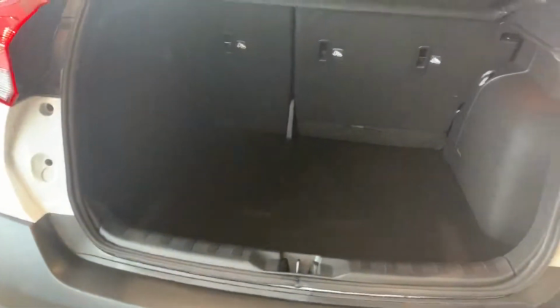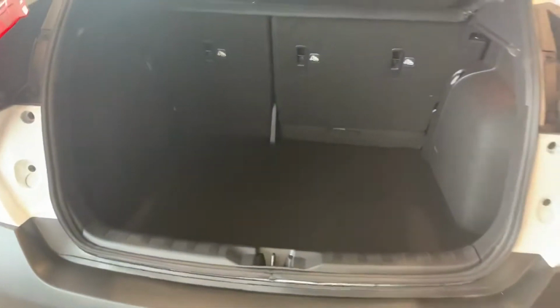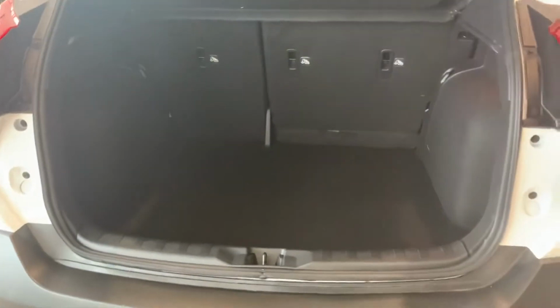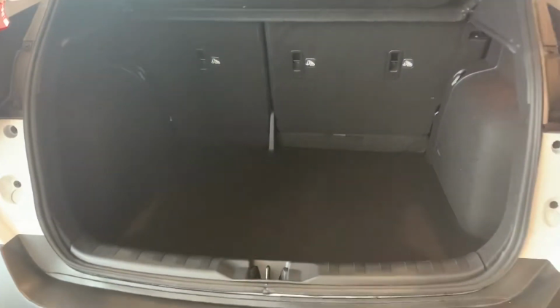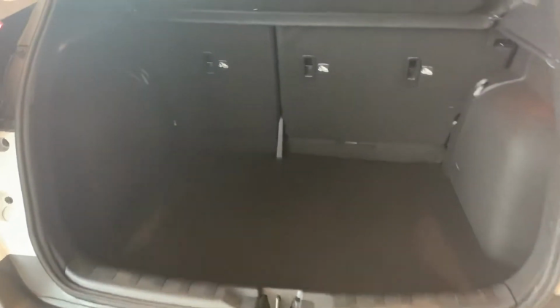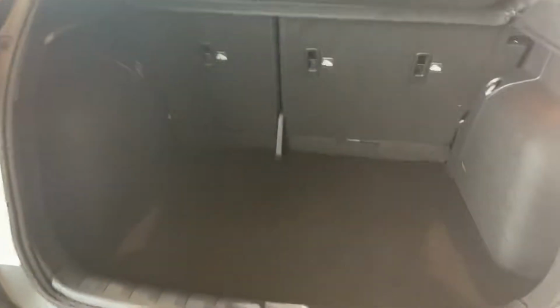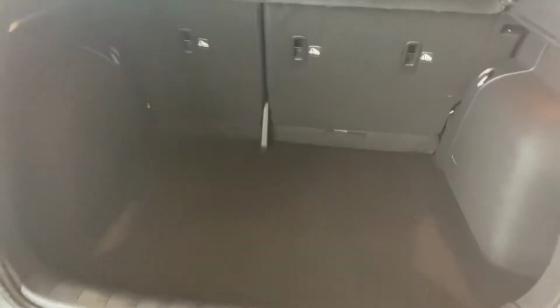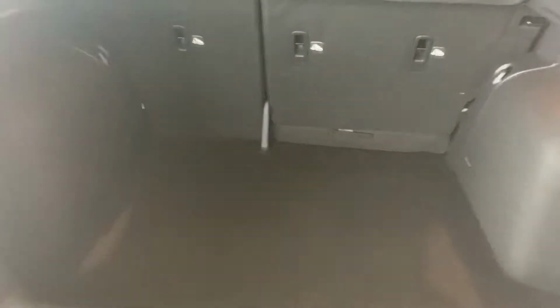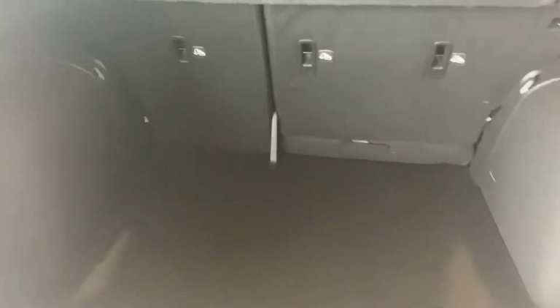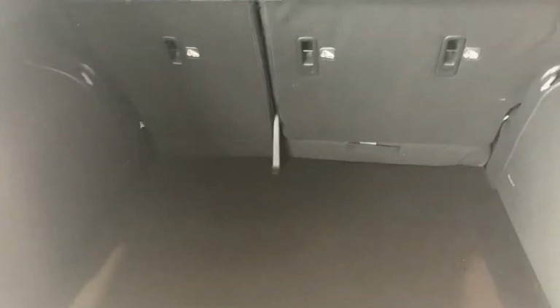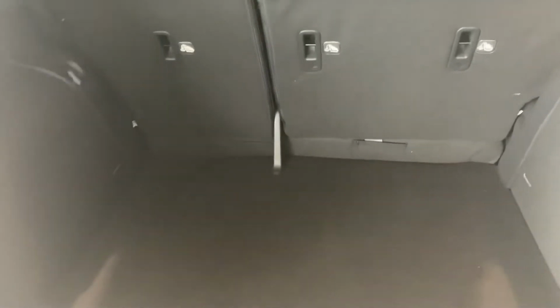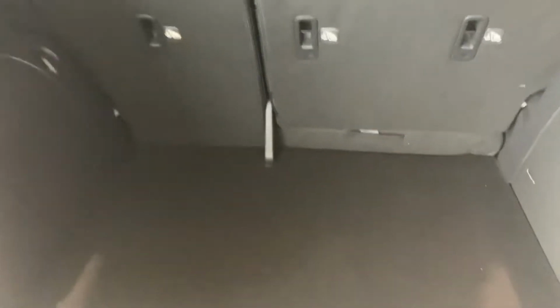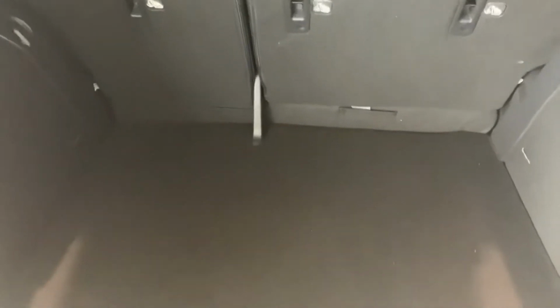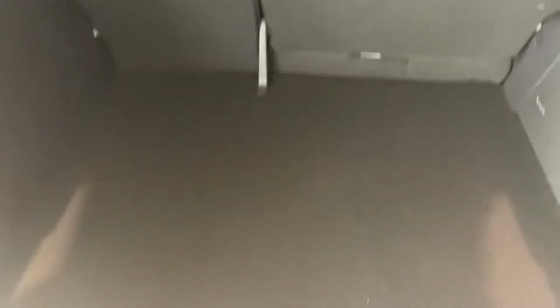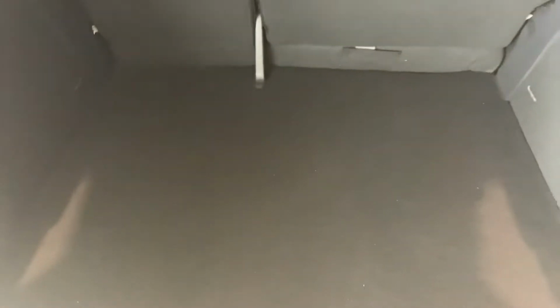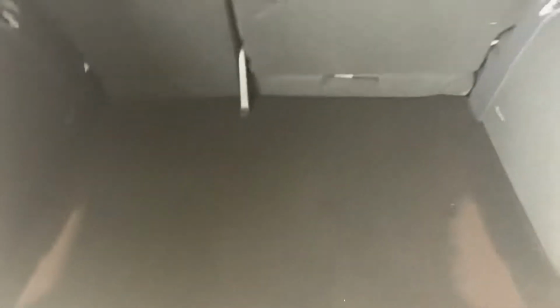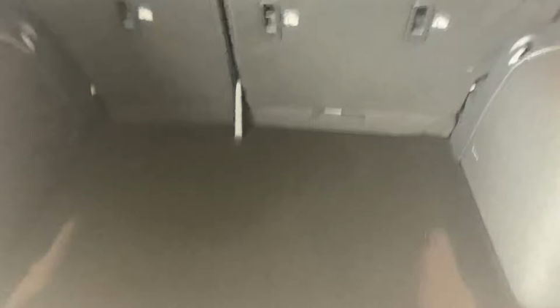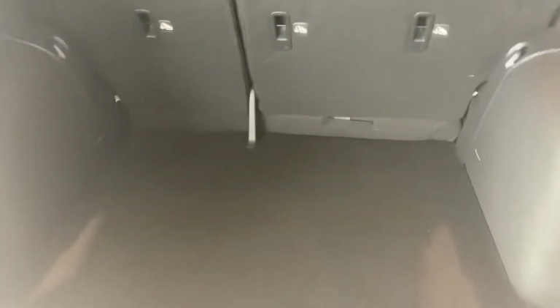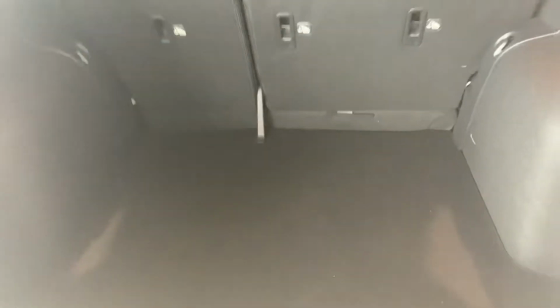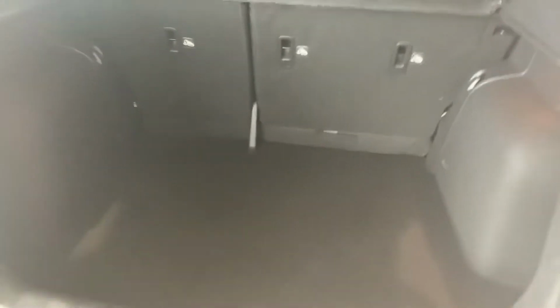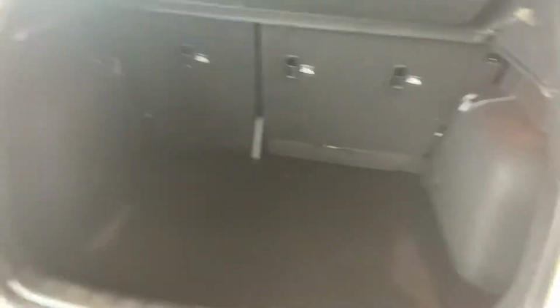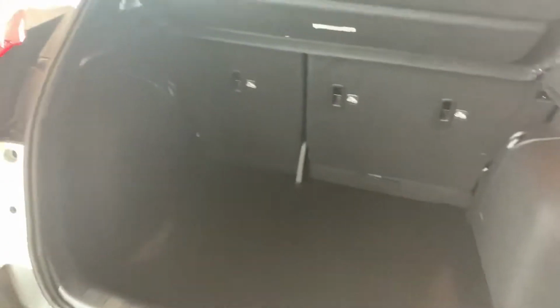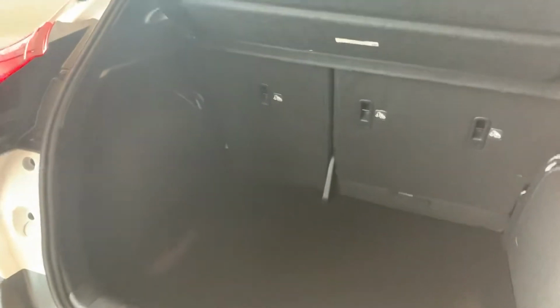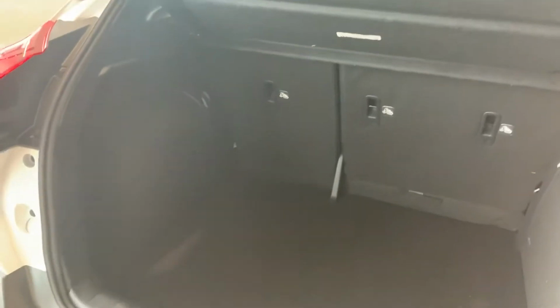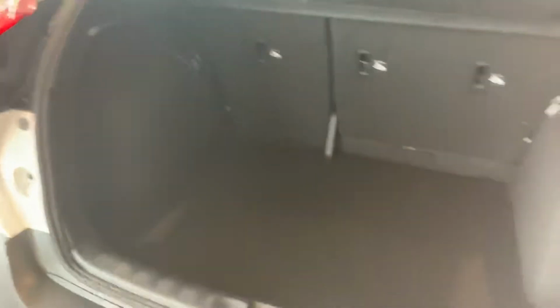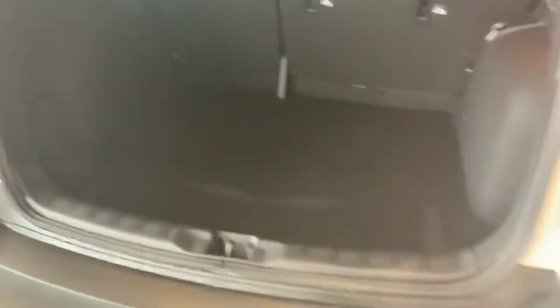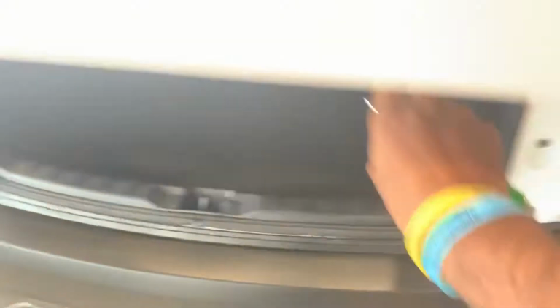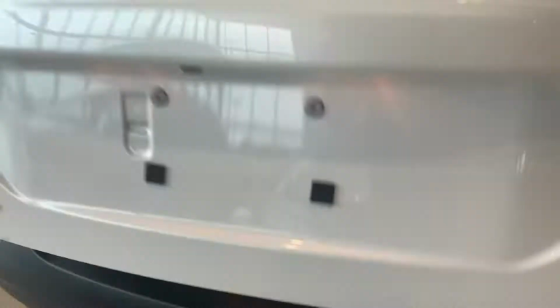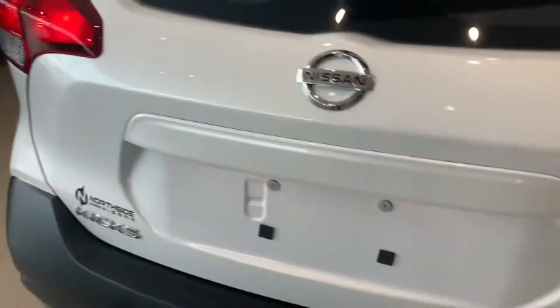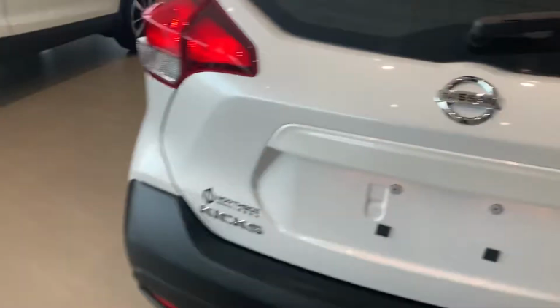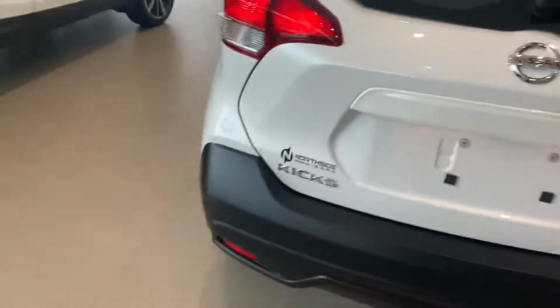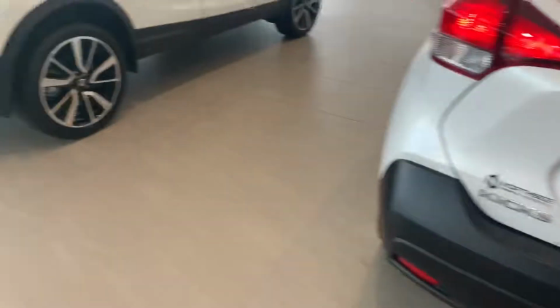Check out all the space that Nissan has put into this car in such a small vehicle. I don't know how much cargo I could fit in here, and I'm a pretty big guy.